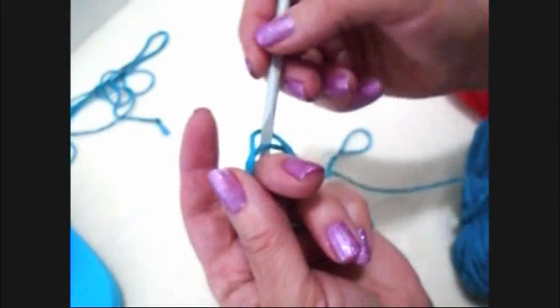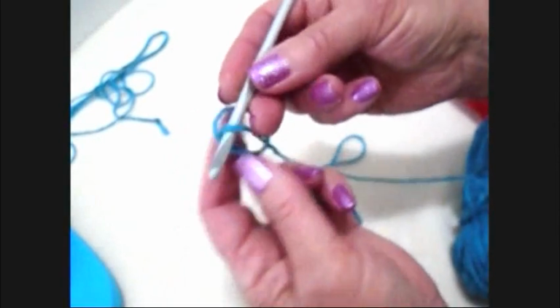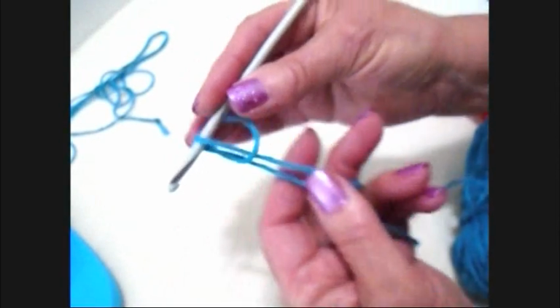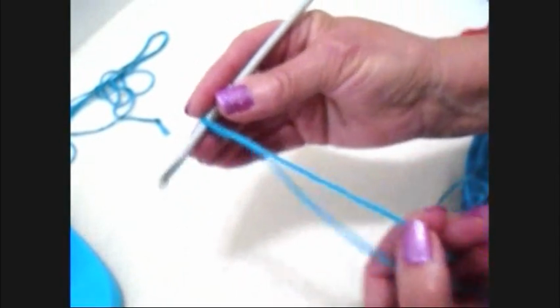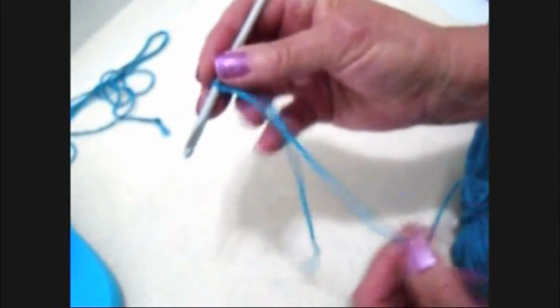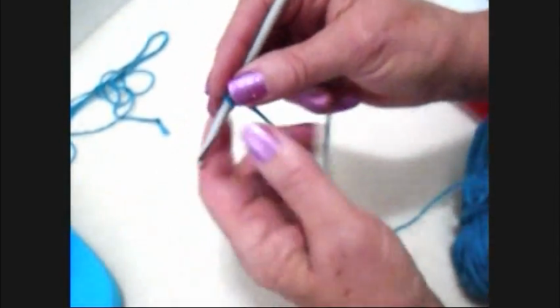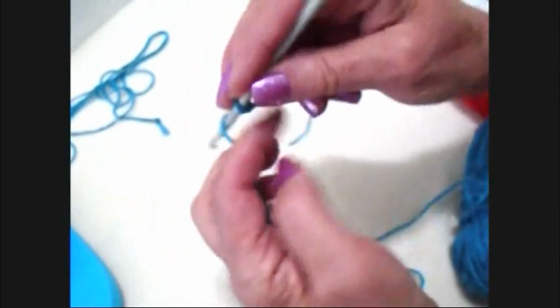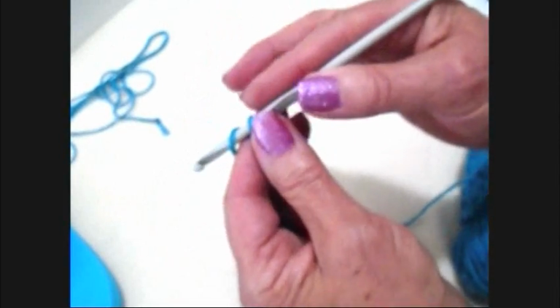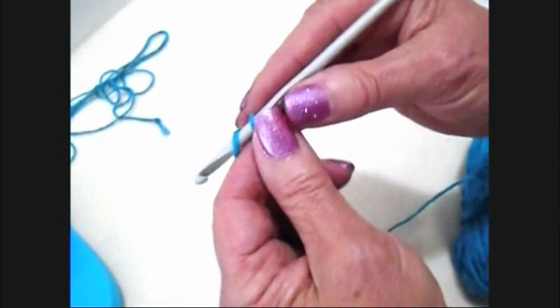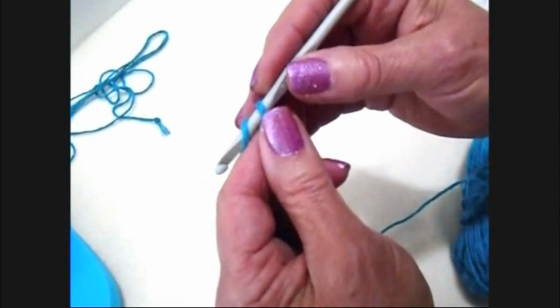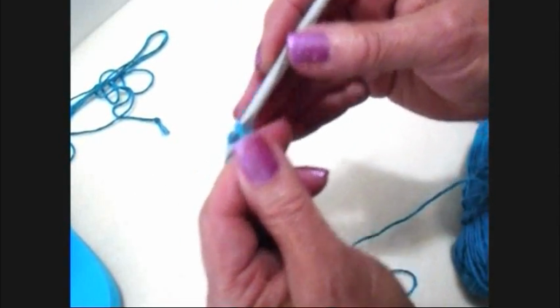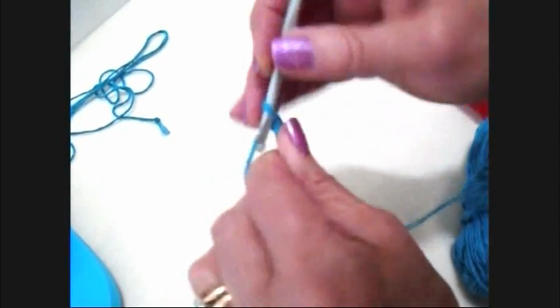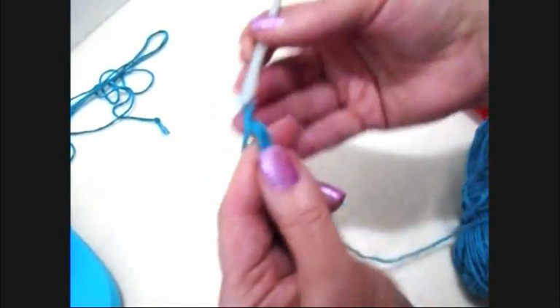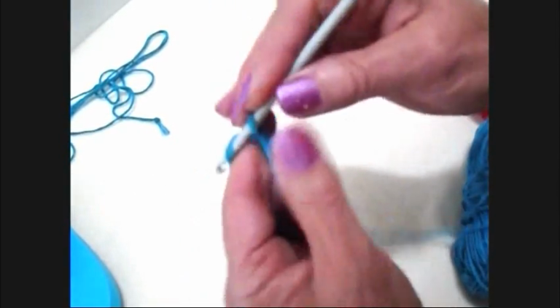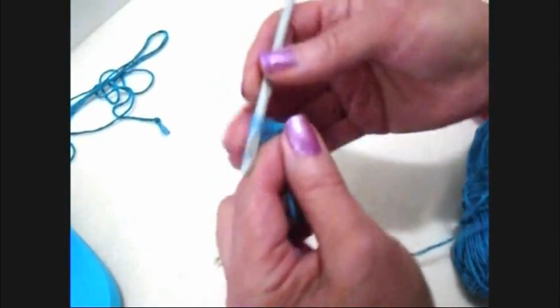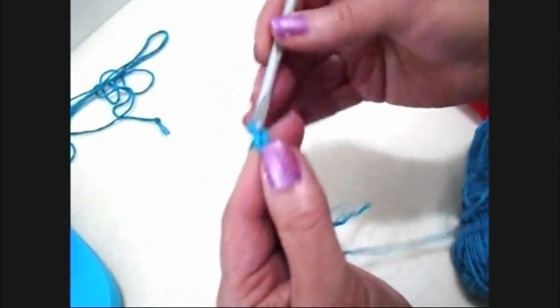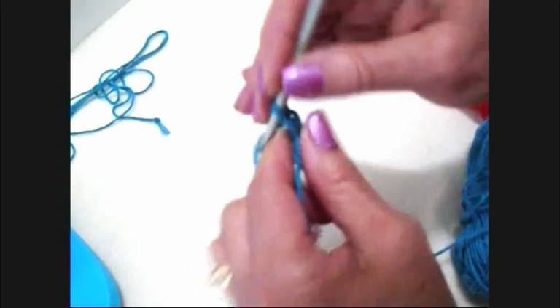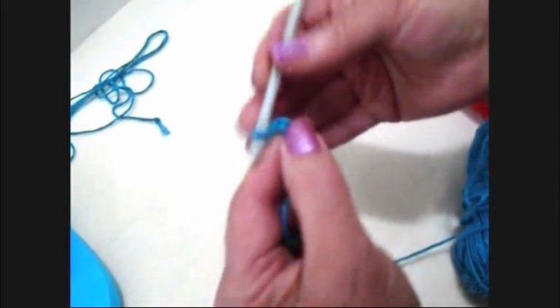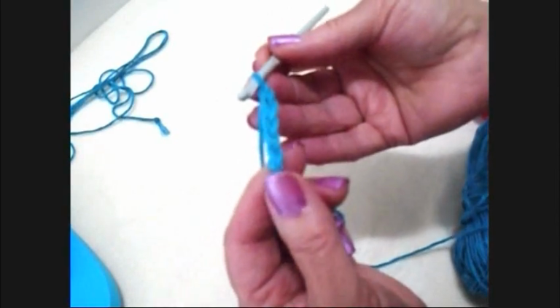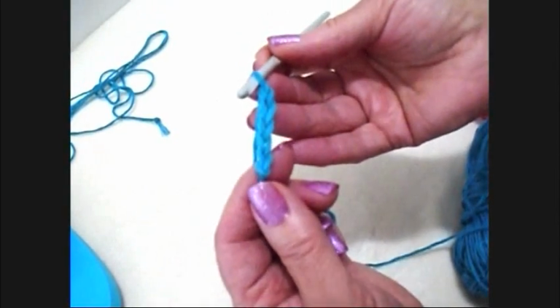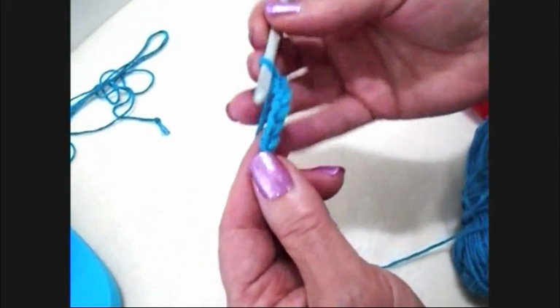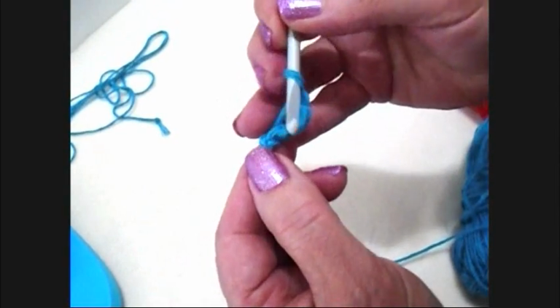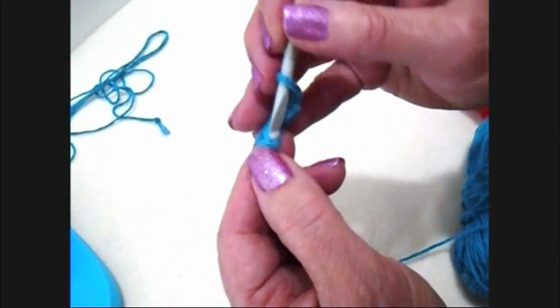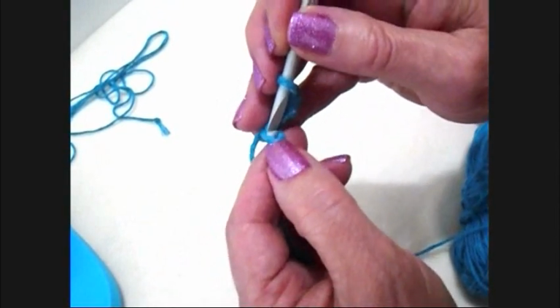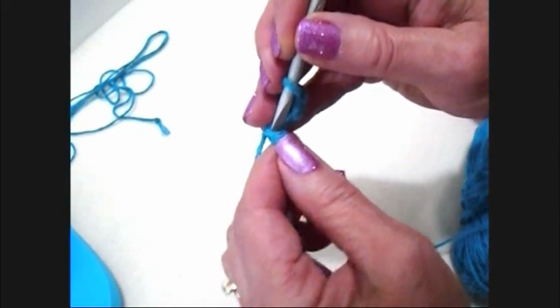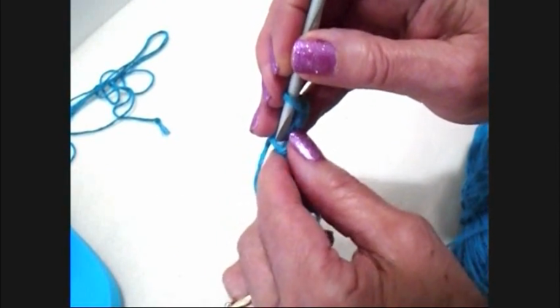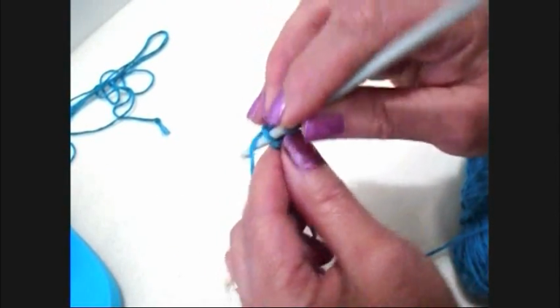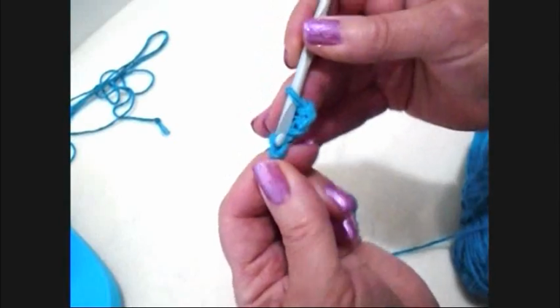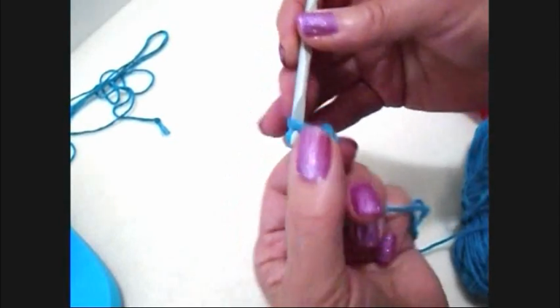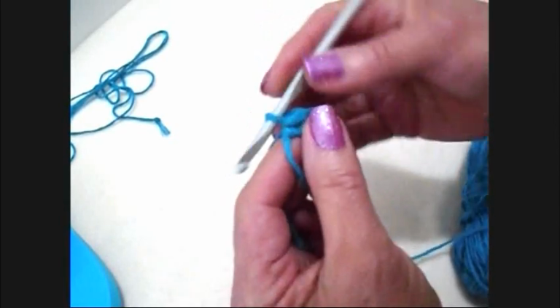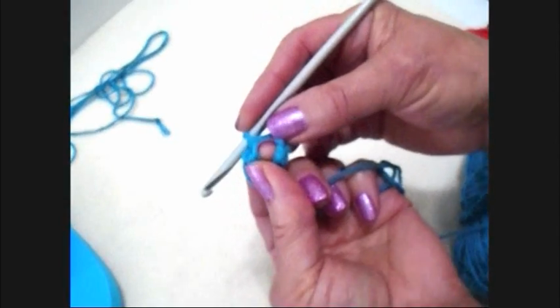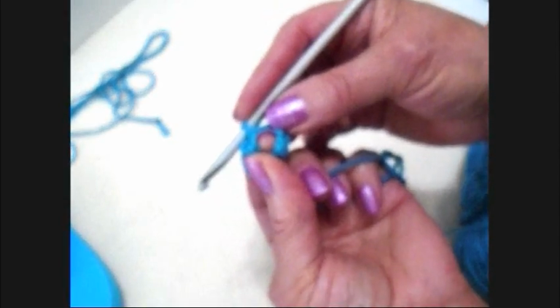I'm going to start with a slipknot, and I'm going to chain five — one, two, three, four, five. Slip stitch to join and form a ring. And there's the ring.